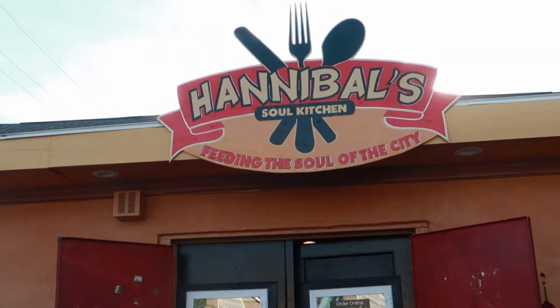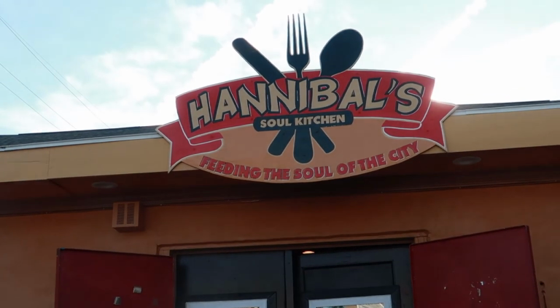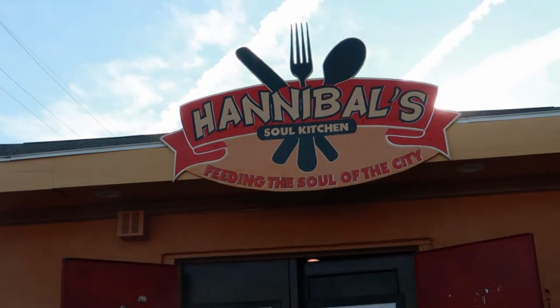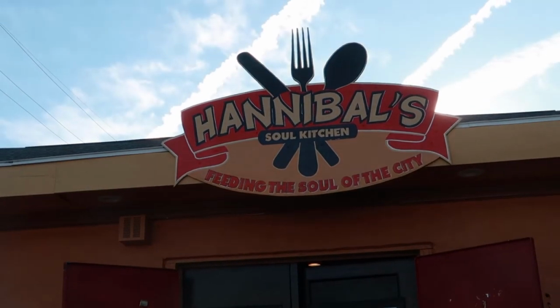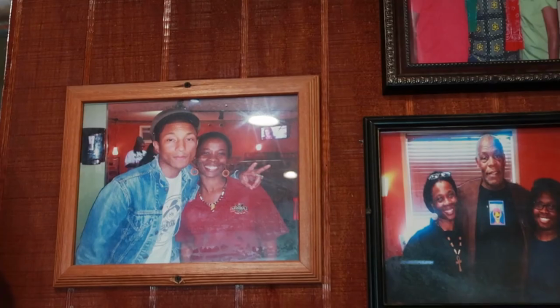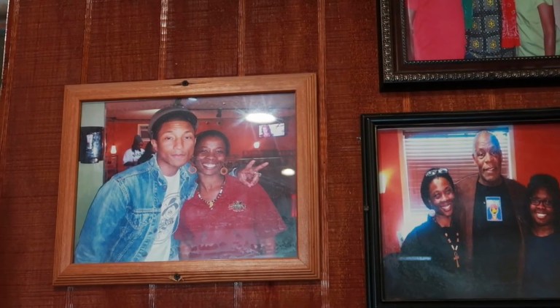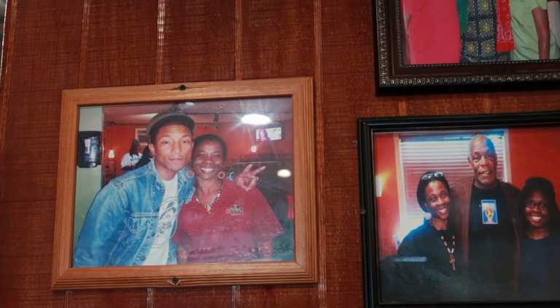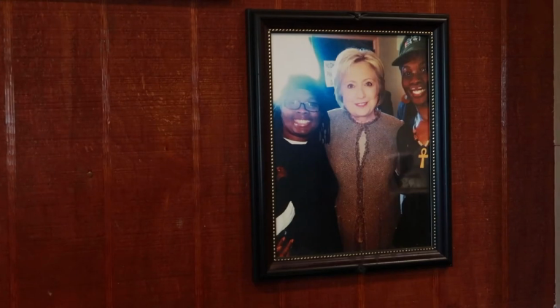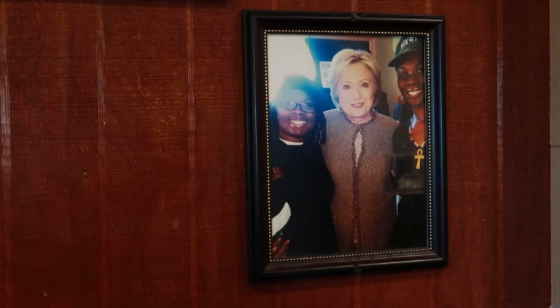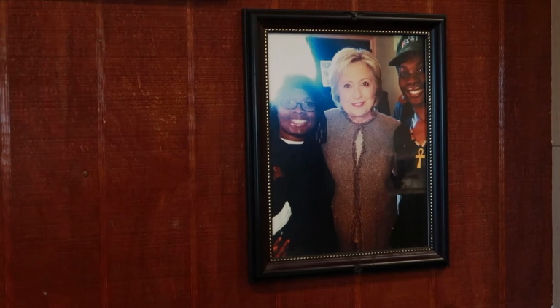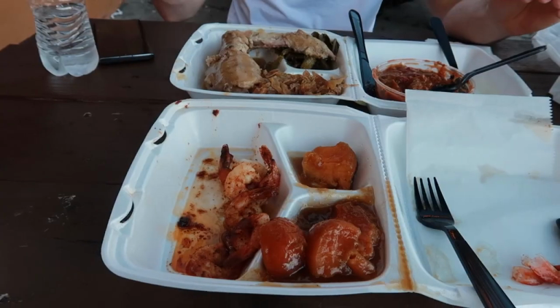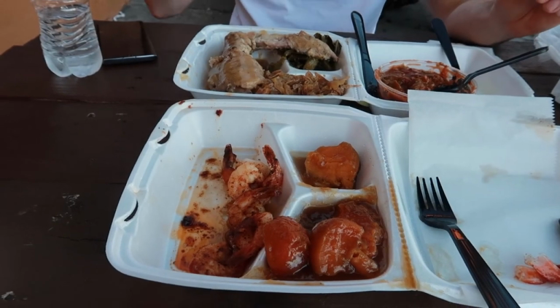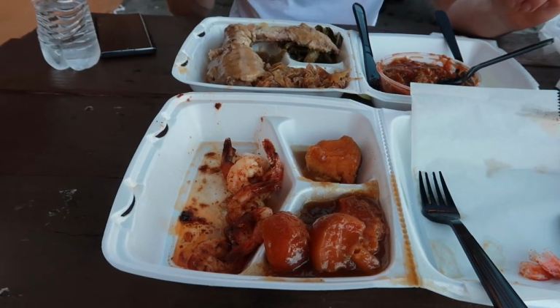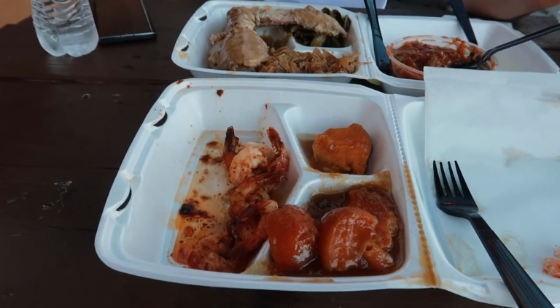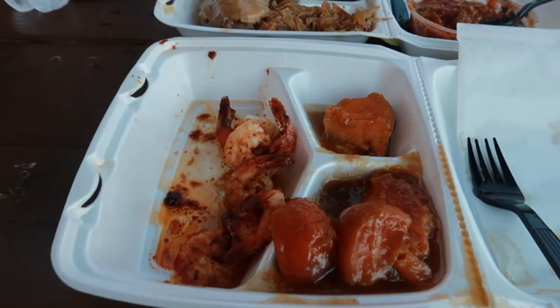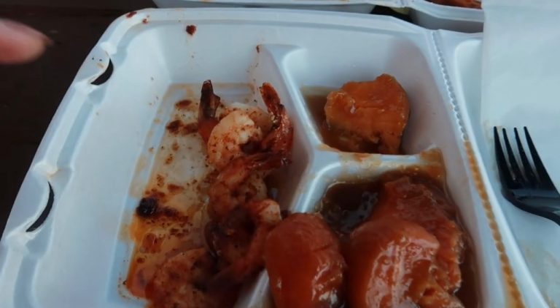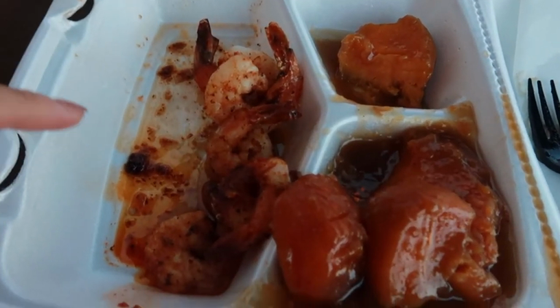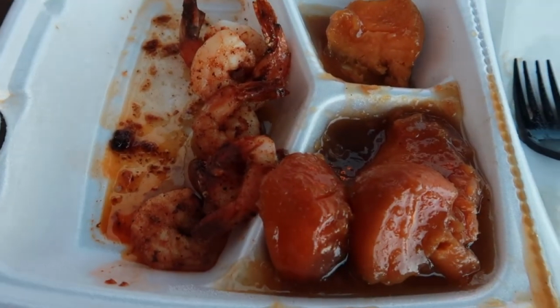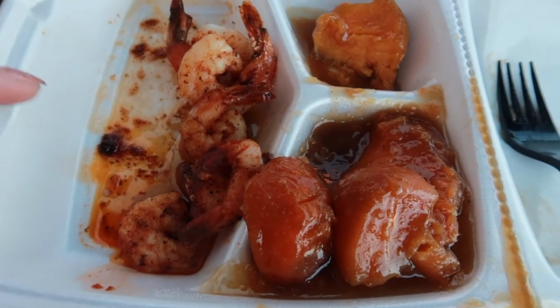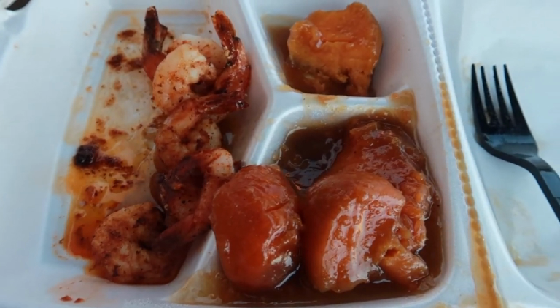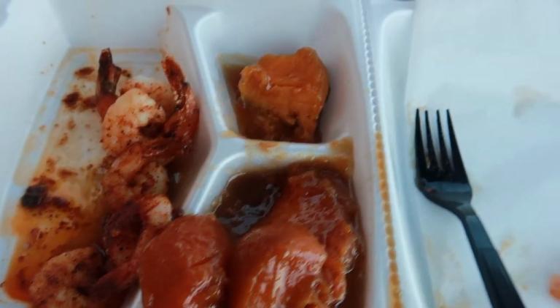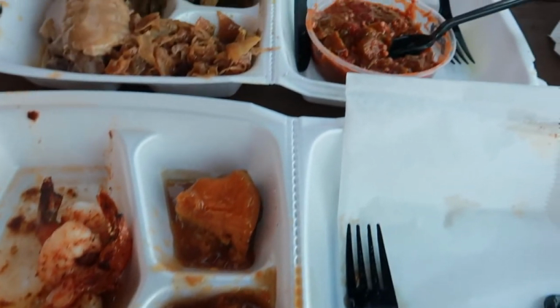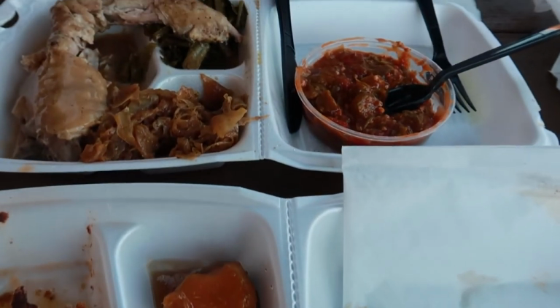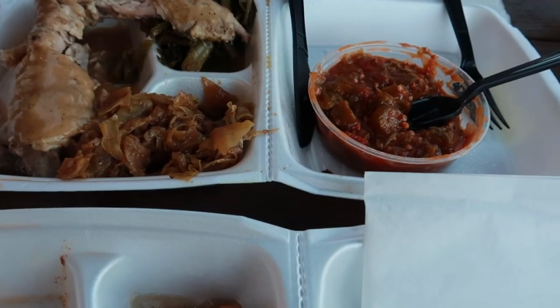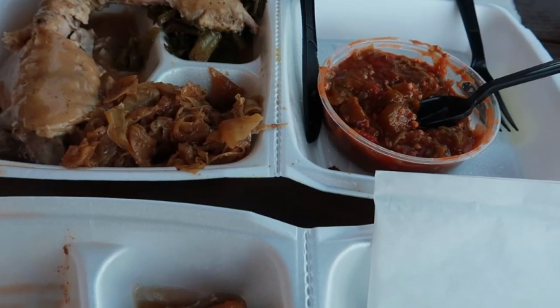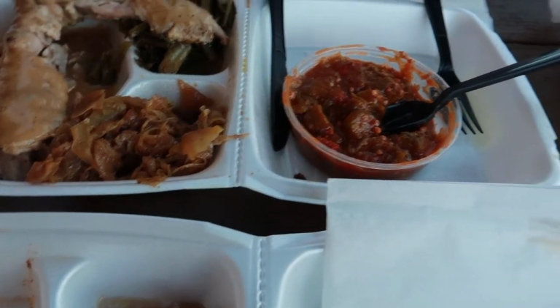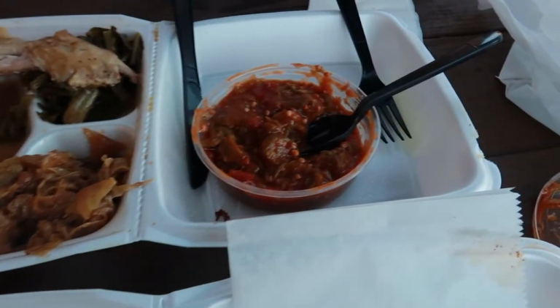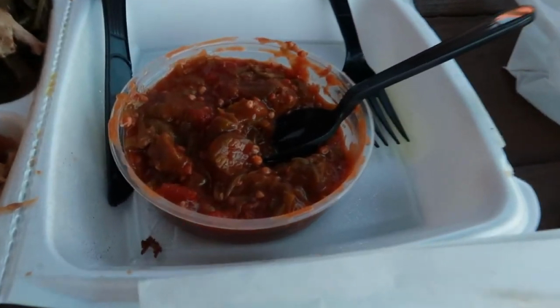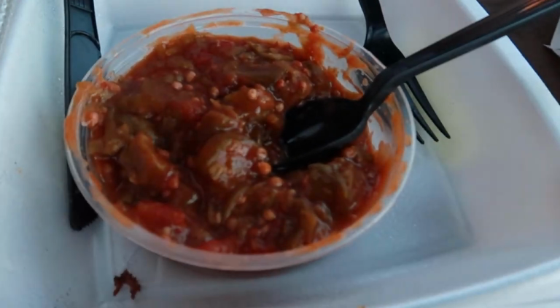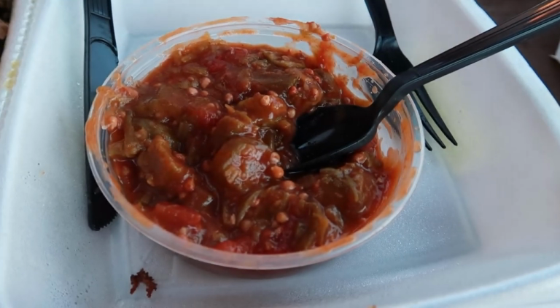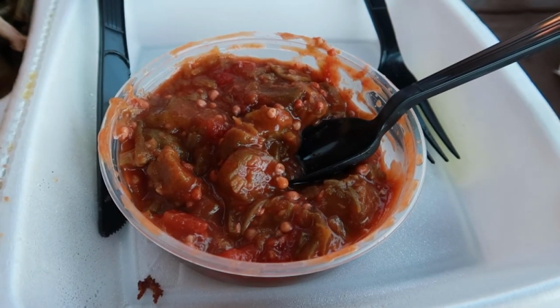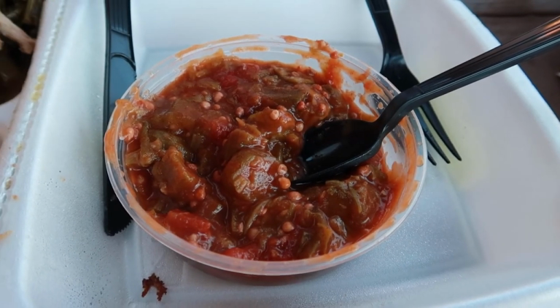We just walked half an hour outside of downtown to get some authentic Gullah food. We got some shrimp — the shrimp is so good — yam, collard greens, a turkey leg. Also this okra soup is really good.